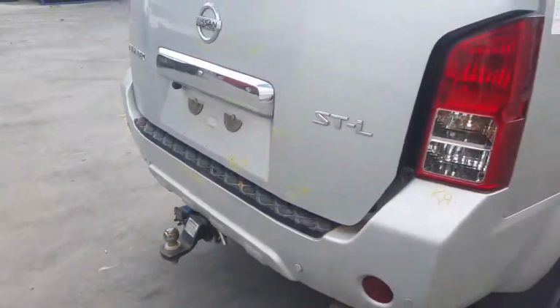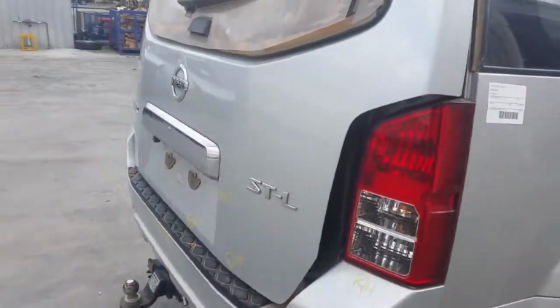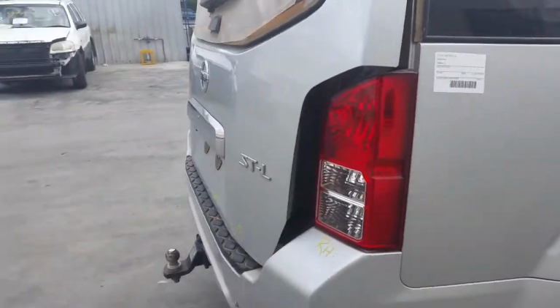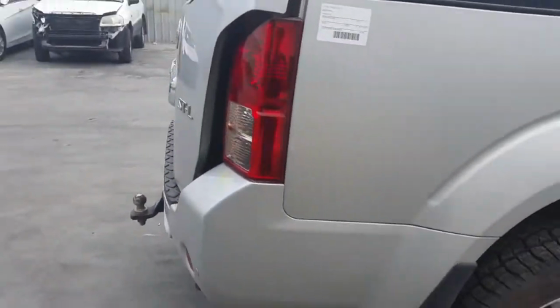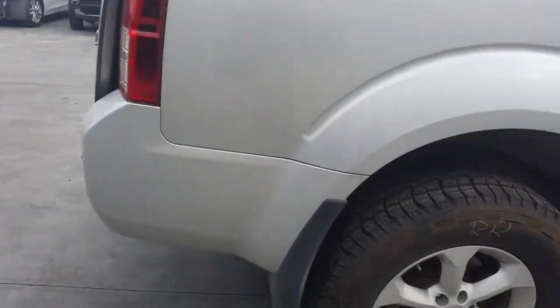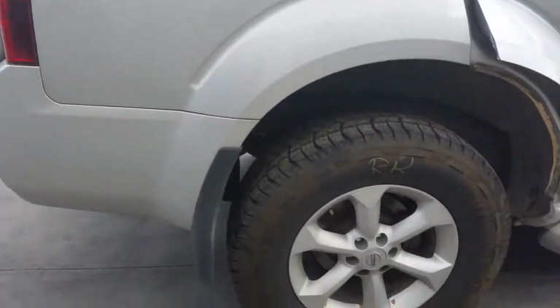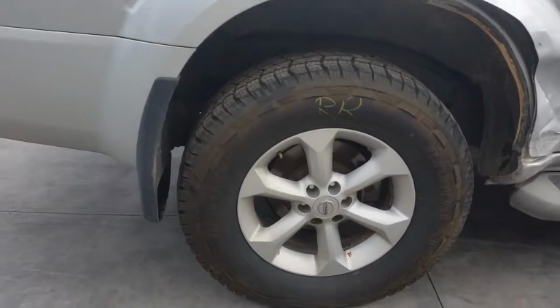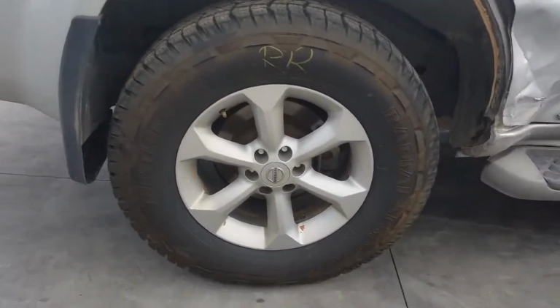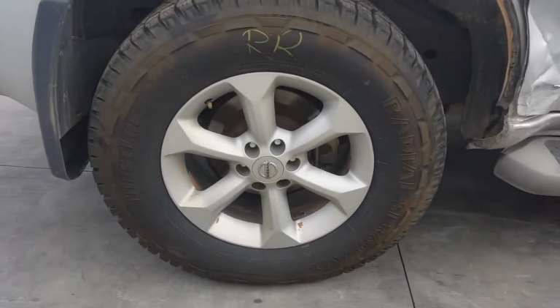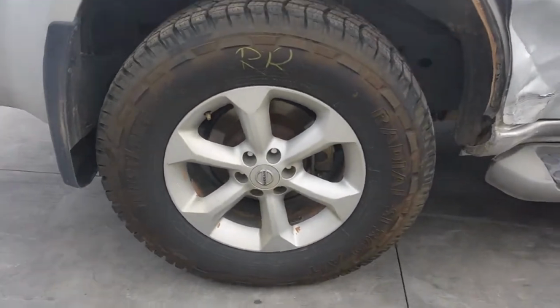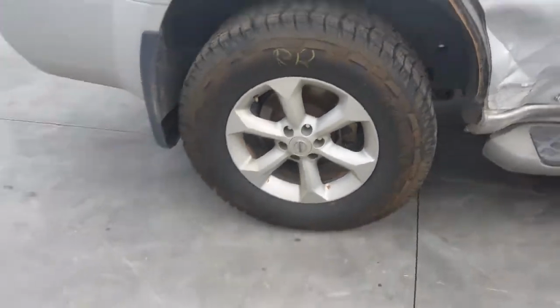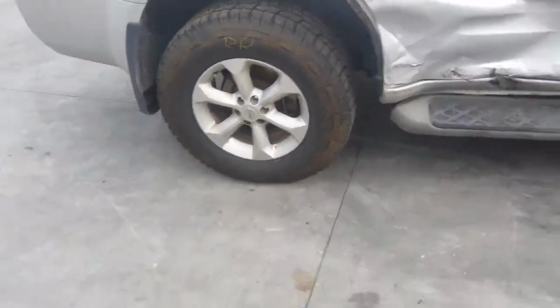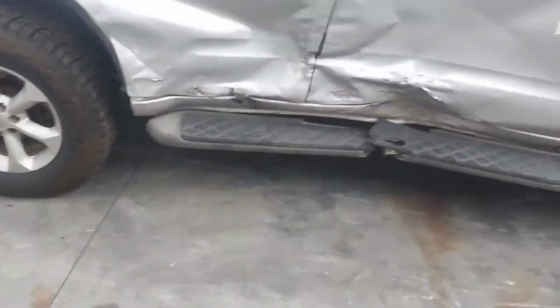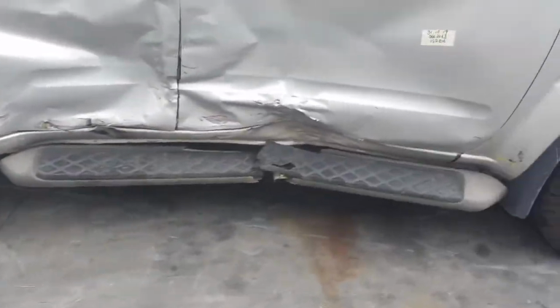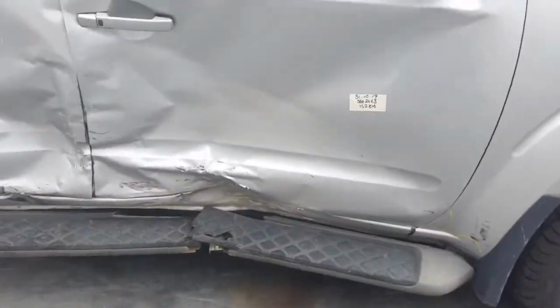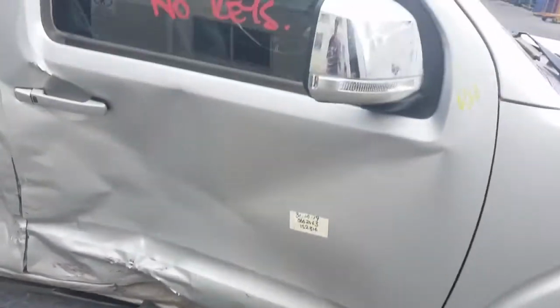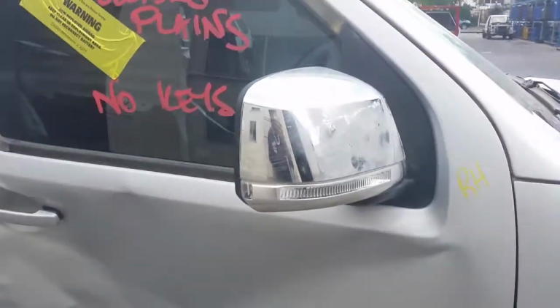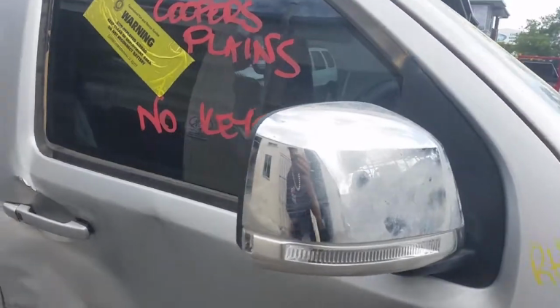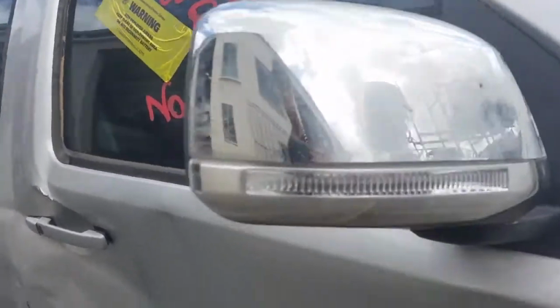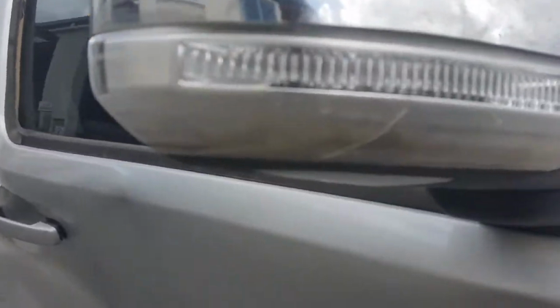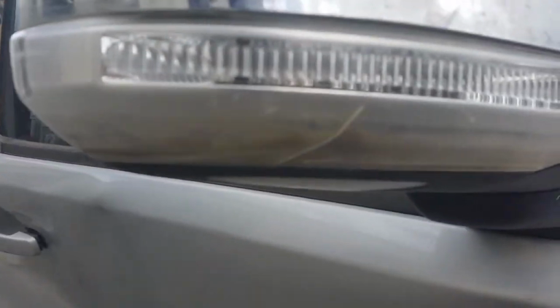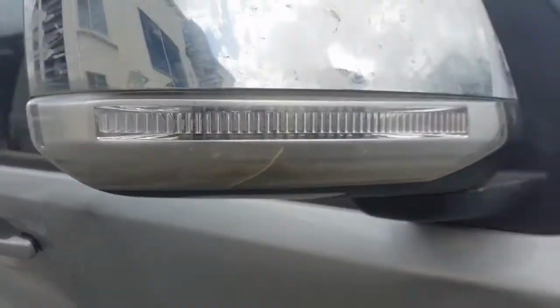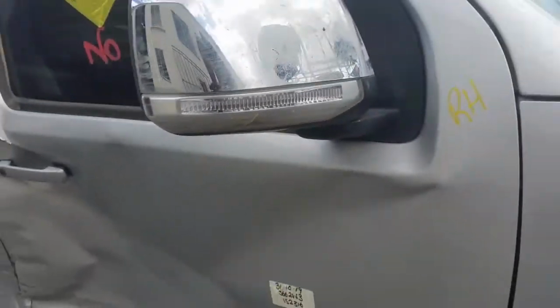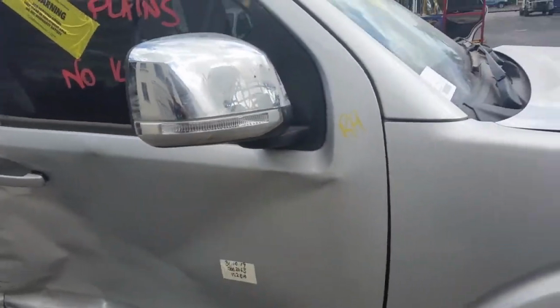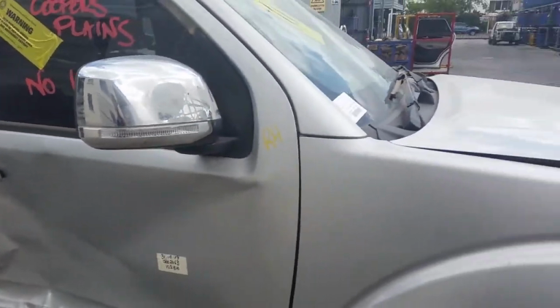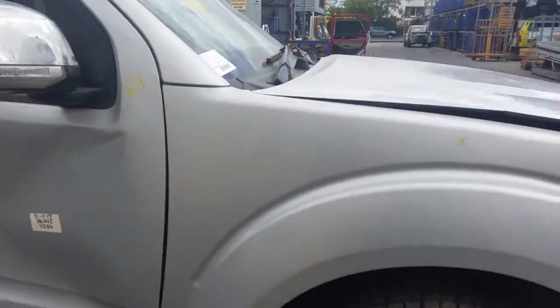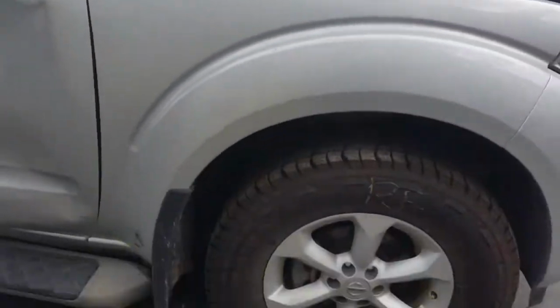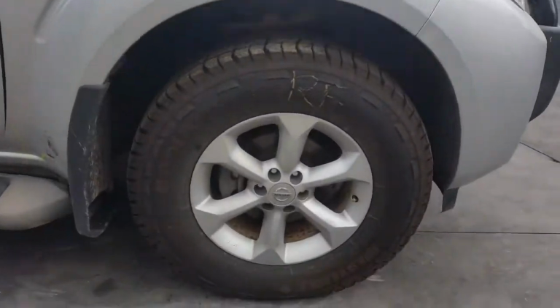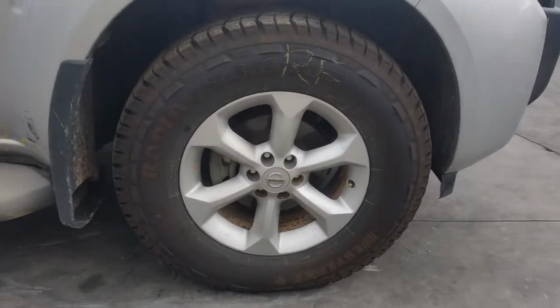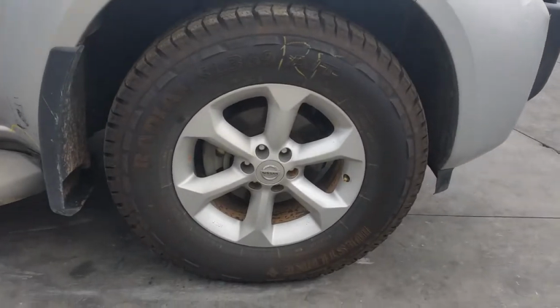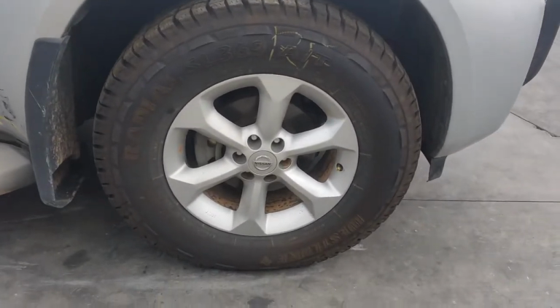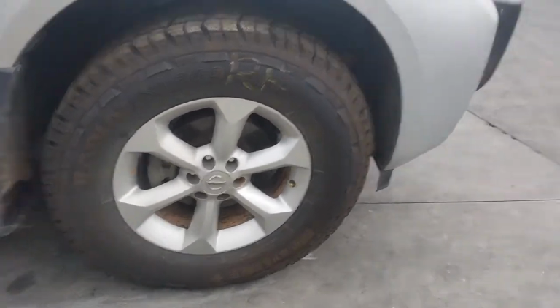Right hand tail light. Right rear 17 inch factory alloy mag with a good tyre. Right power door mirror in chrome — it does have a small crack in the lens. And a right front 17 inch factory alloy mag with a good tyre.